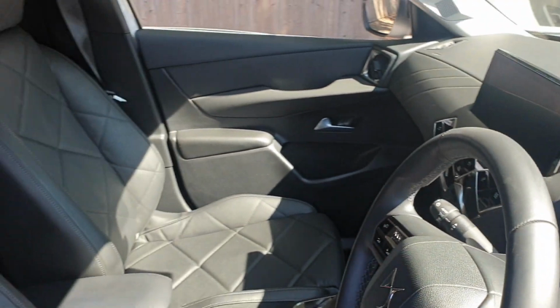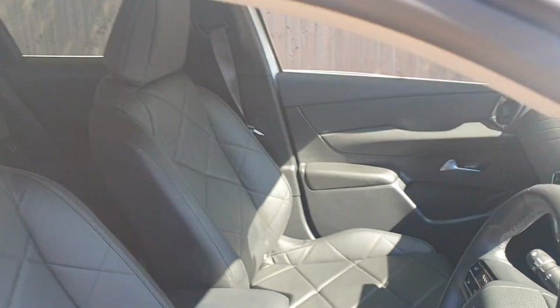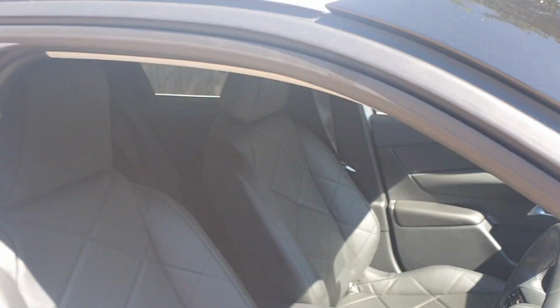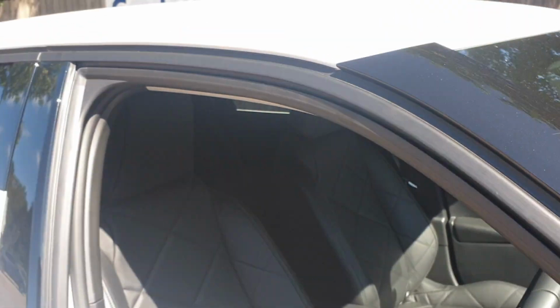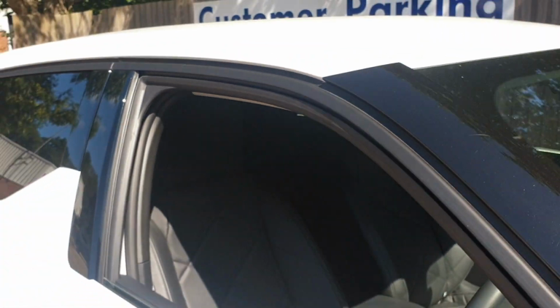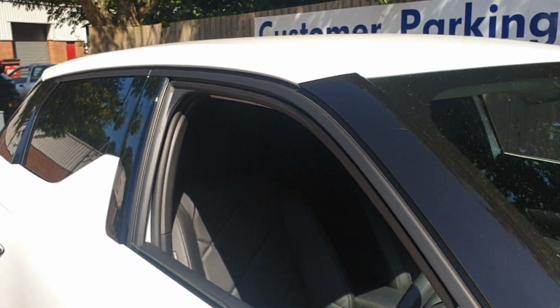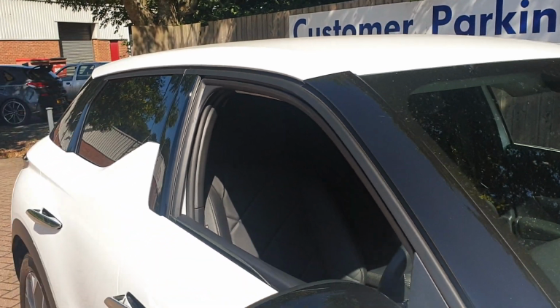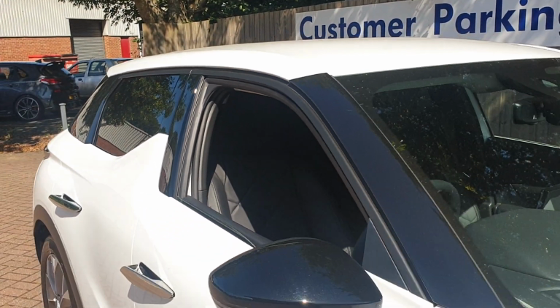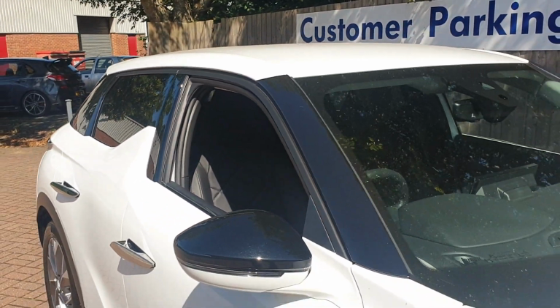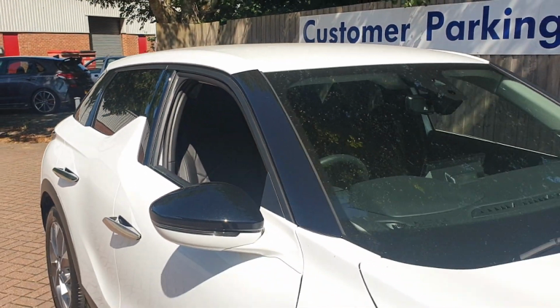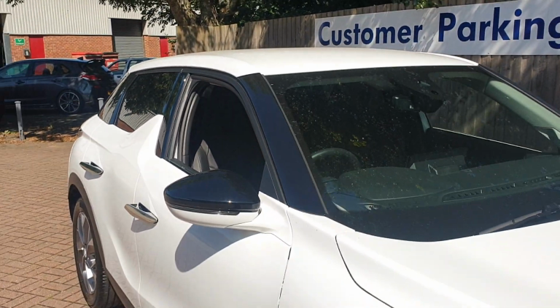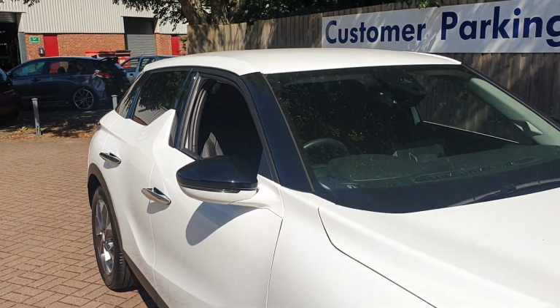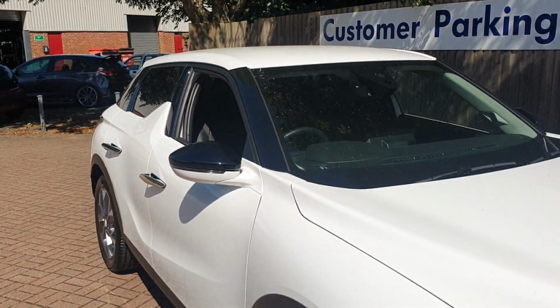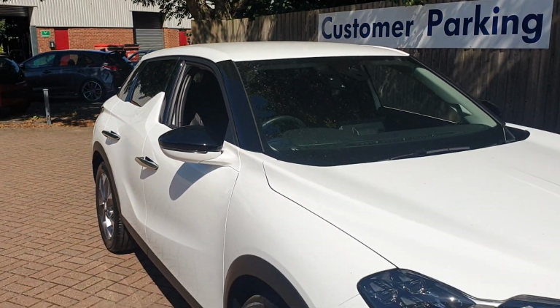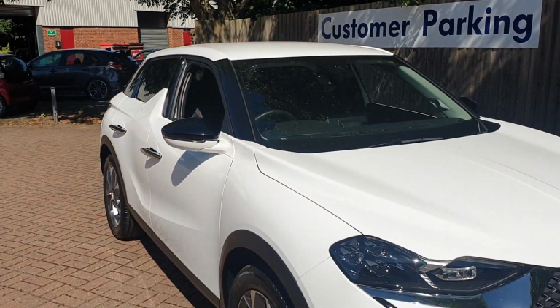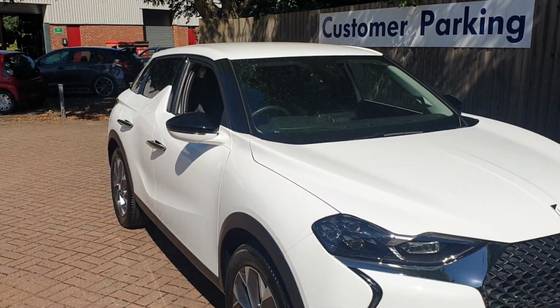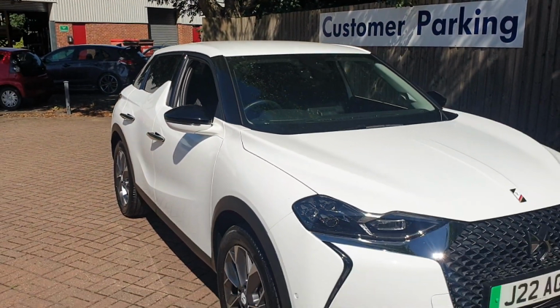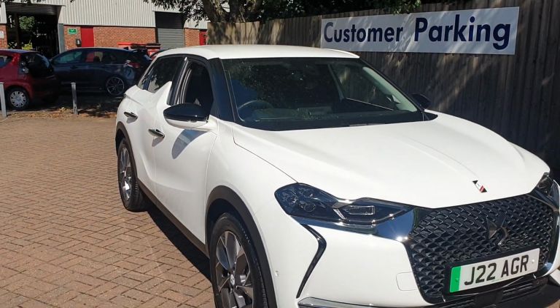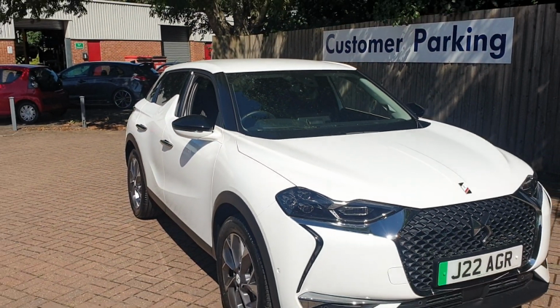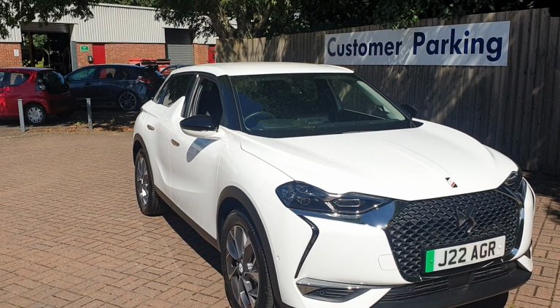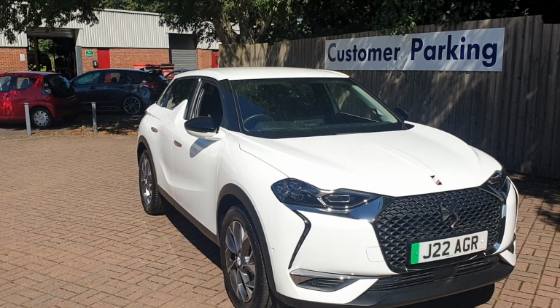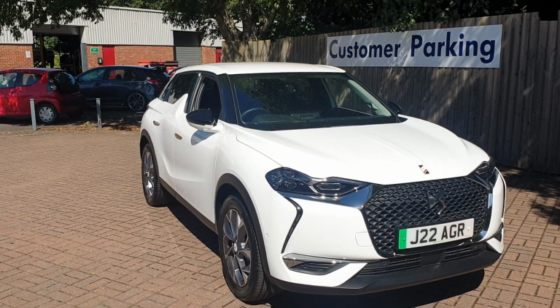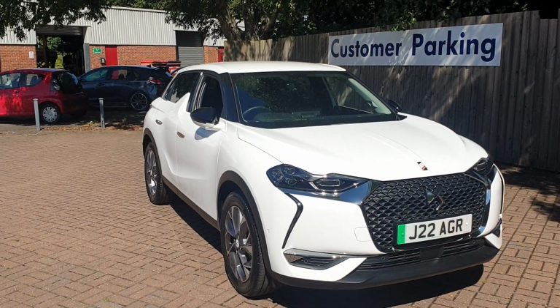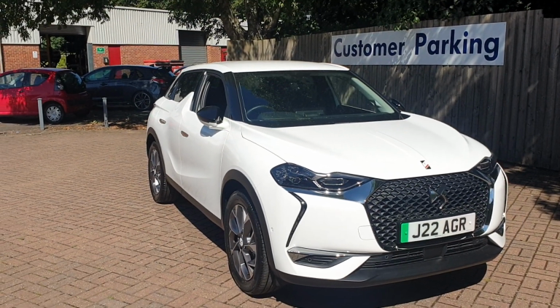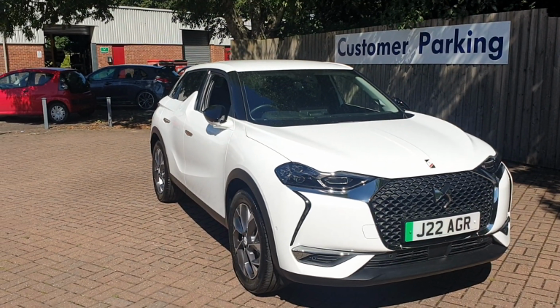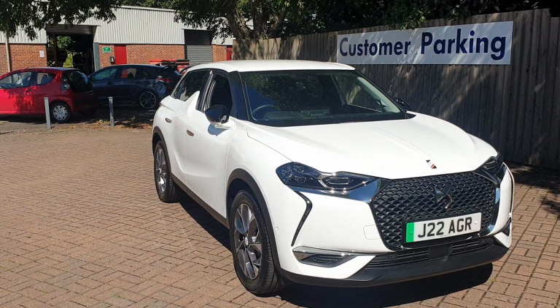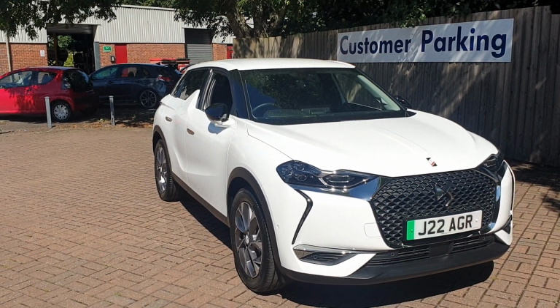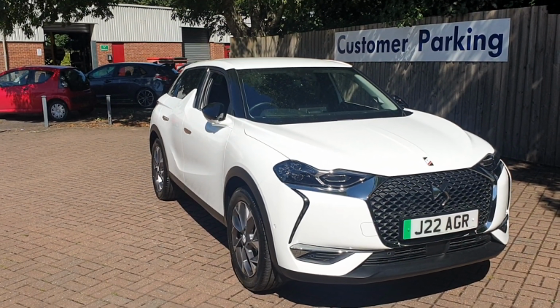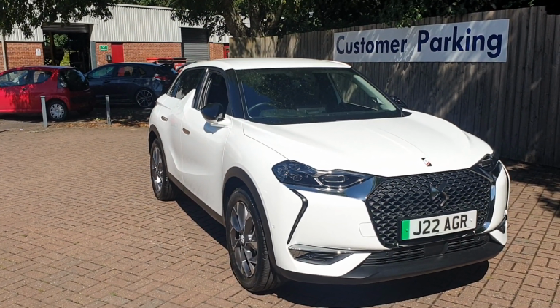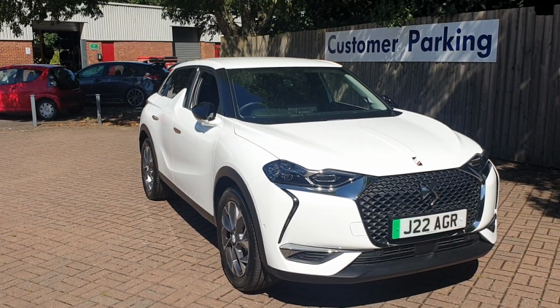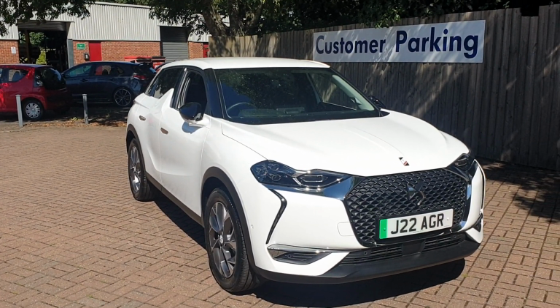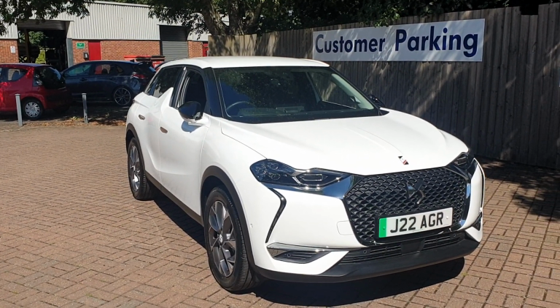If you would like to book a test drive in this vehicle or any other vehicle we have here at Broaddope Approved Used Cars, please contact us on 01227 931 888 and one of our sales team will be looking forward to helping you.